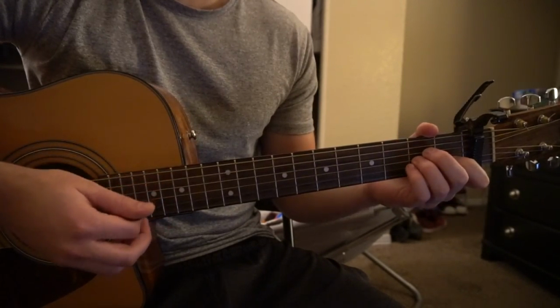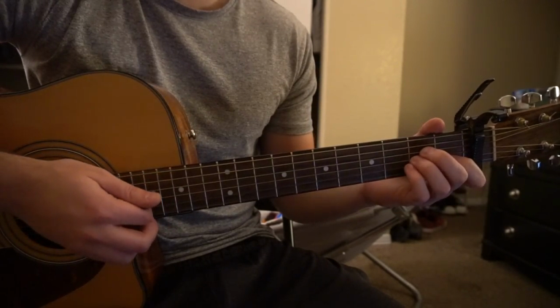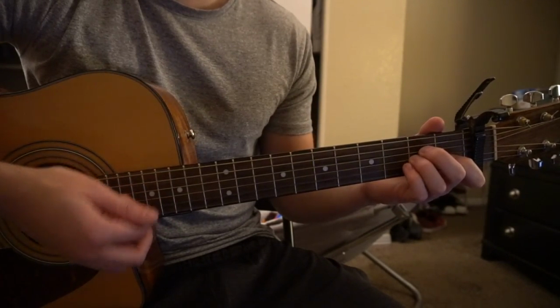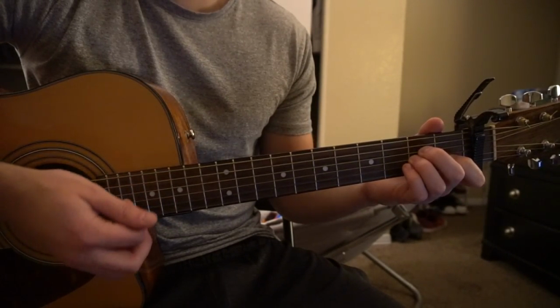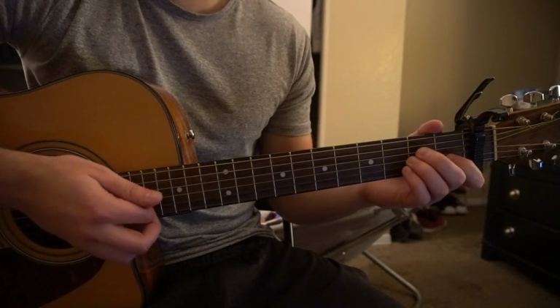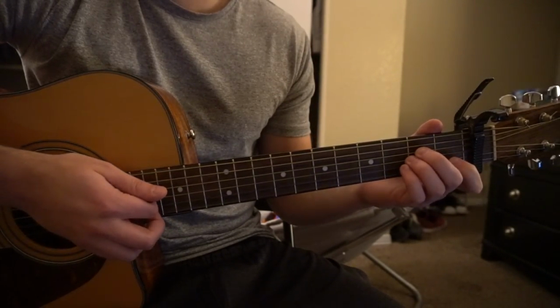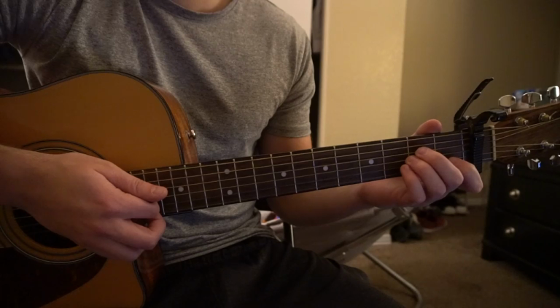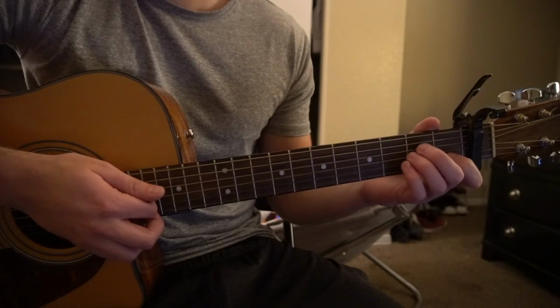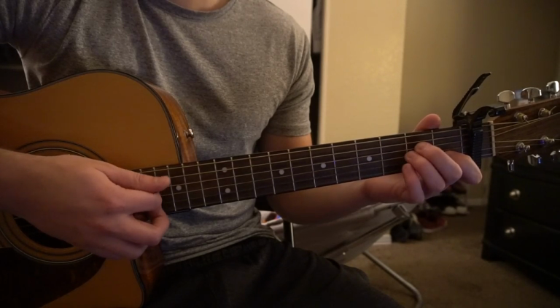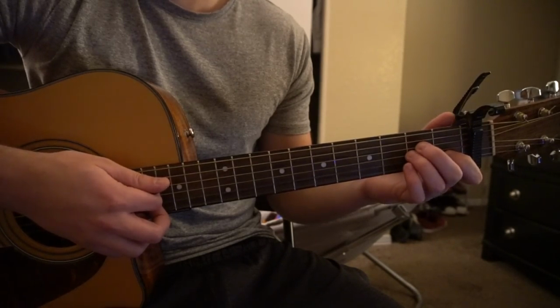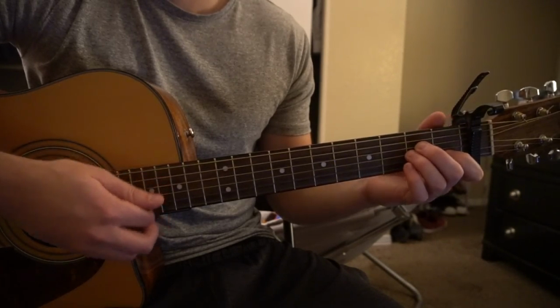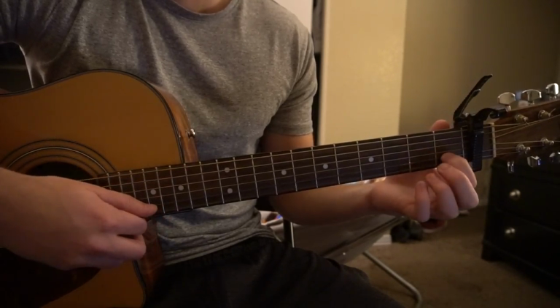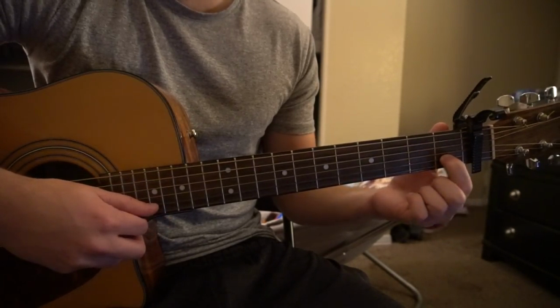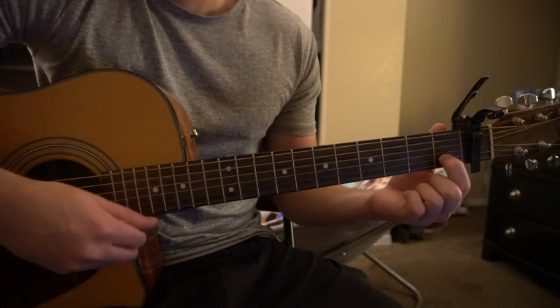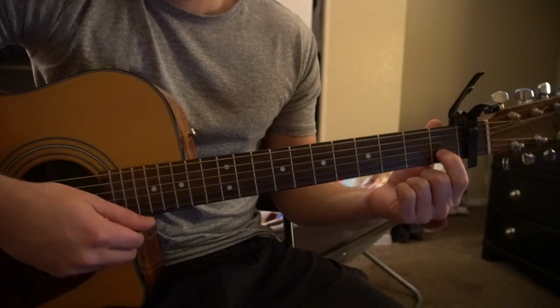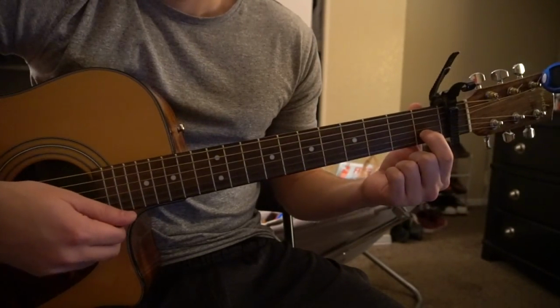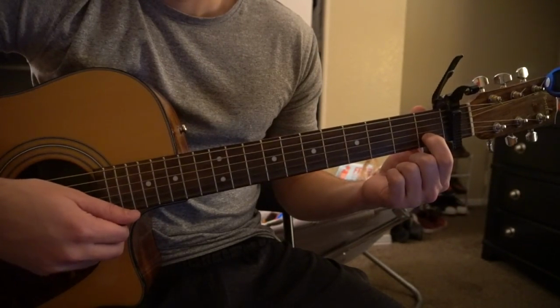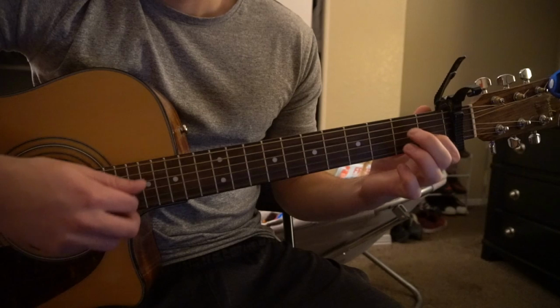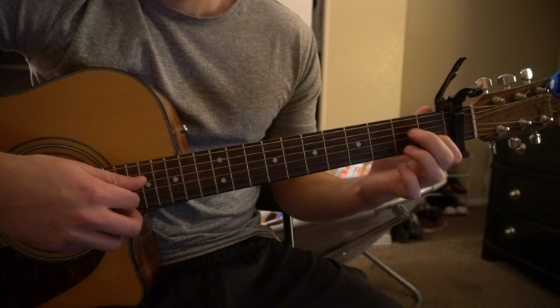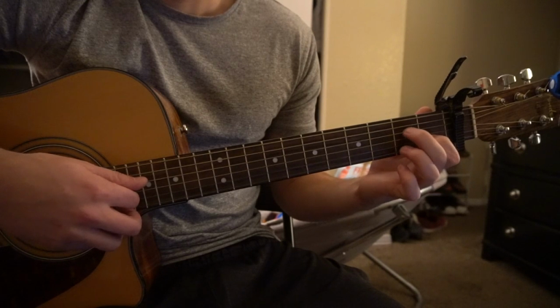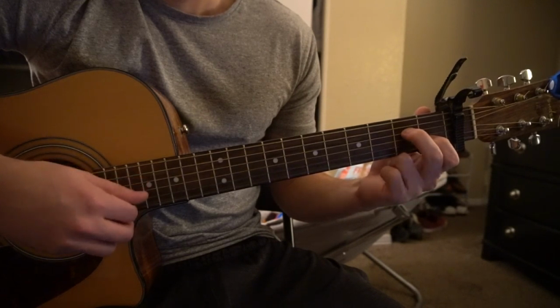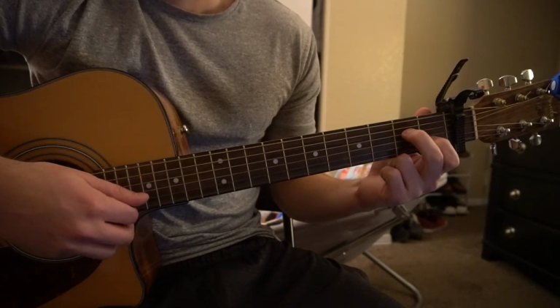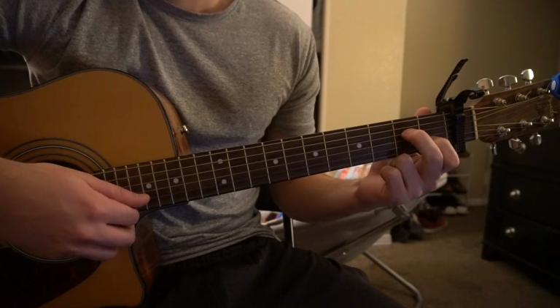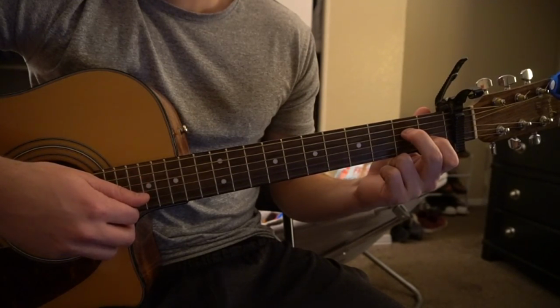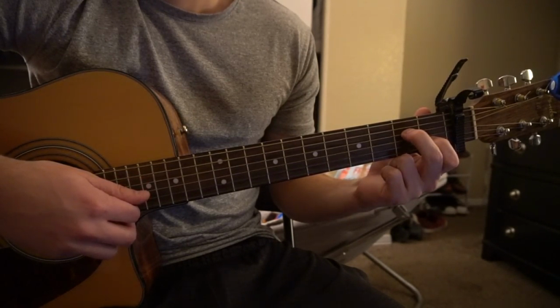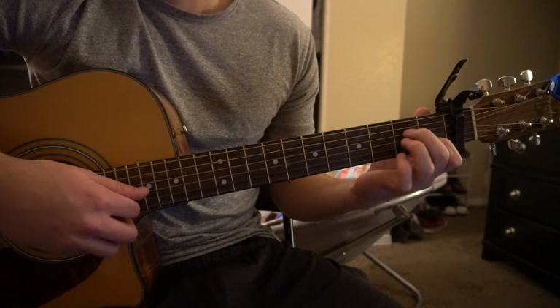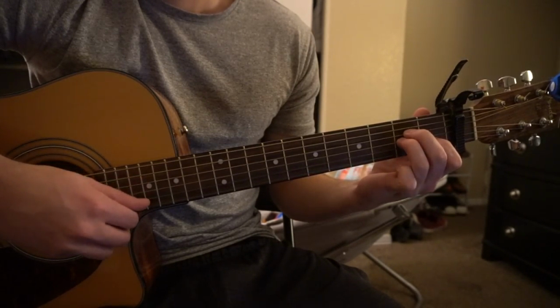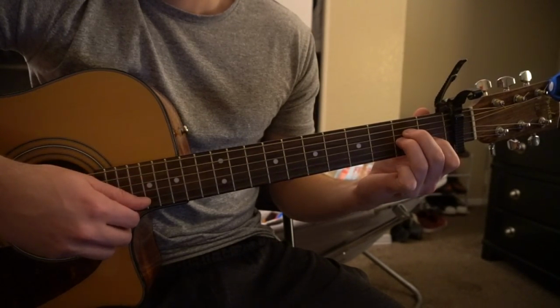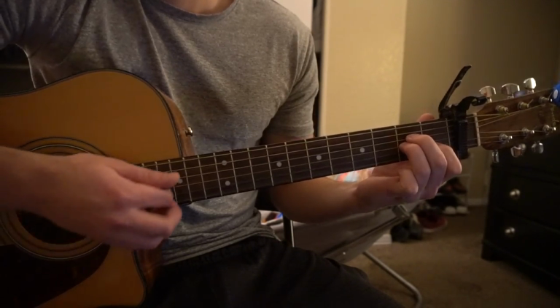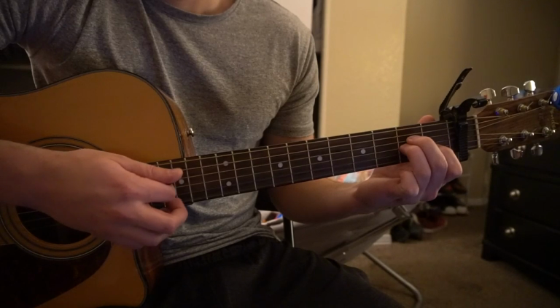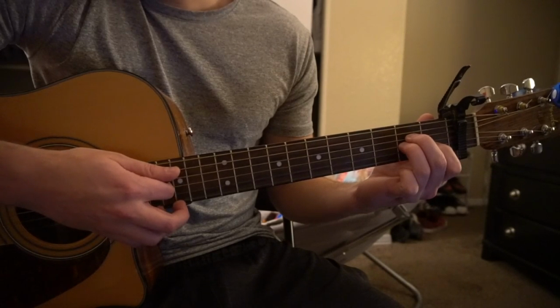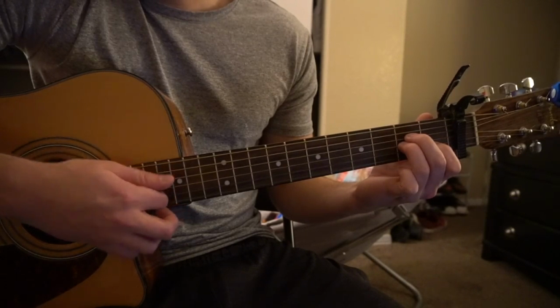I'm going to go ahead and teach you those chords. If you already know them, skip ahead in the video. For an Am: your index is on the 1st fret of the B string, middle finger is on the 2nd fret of your D string, ring finger is on the 2nd fret of your G string.